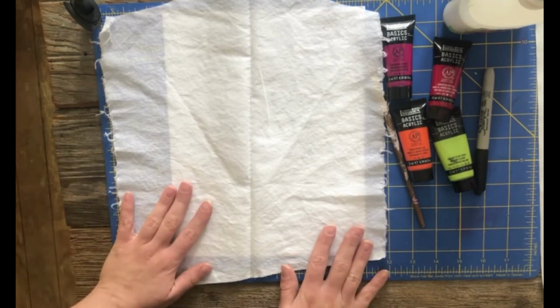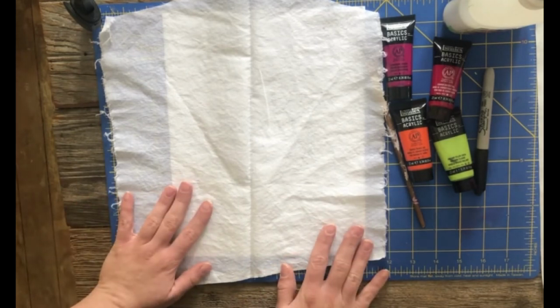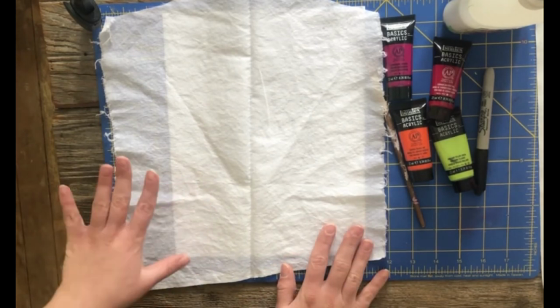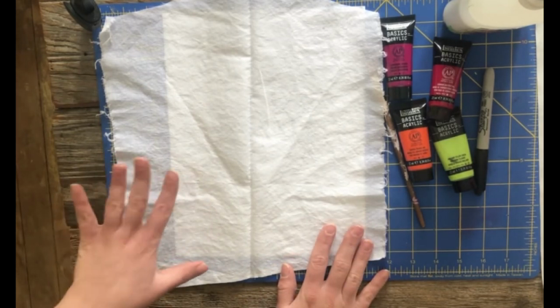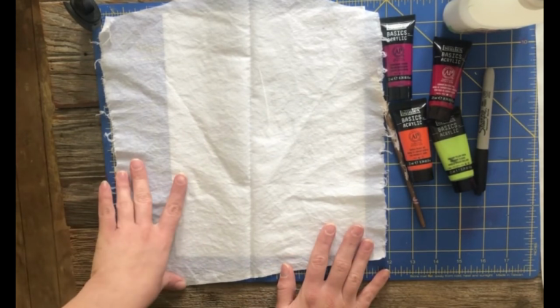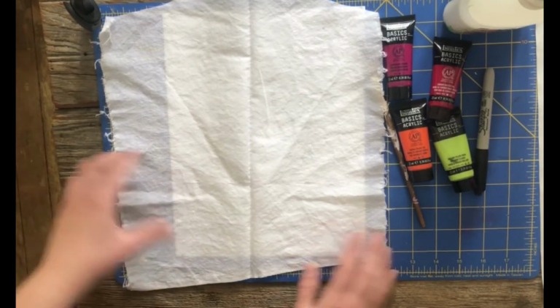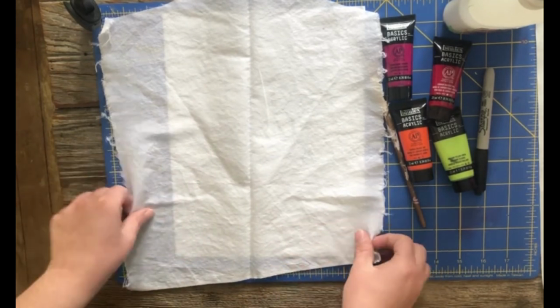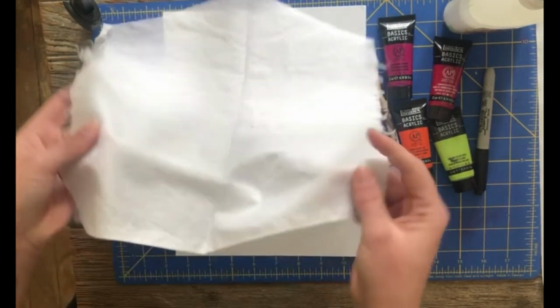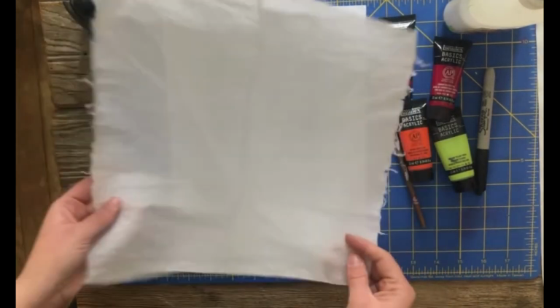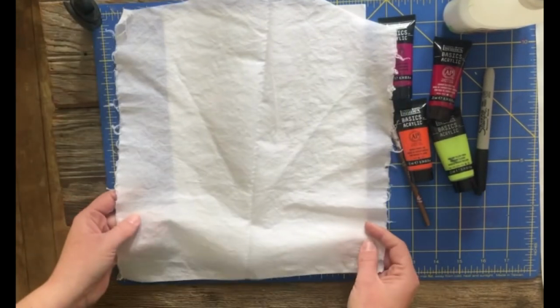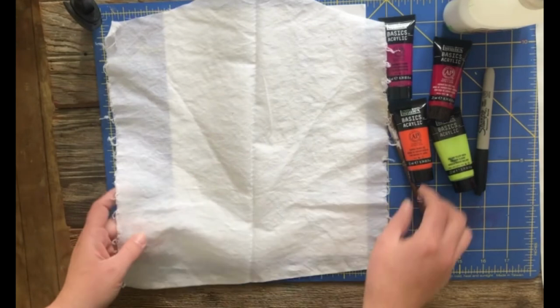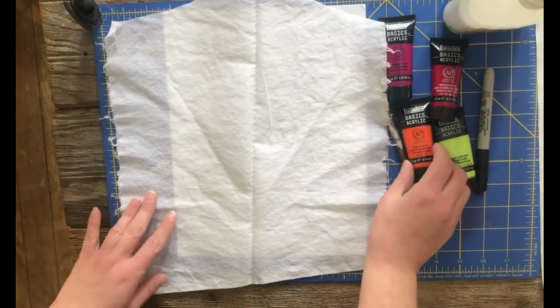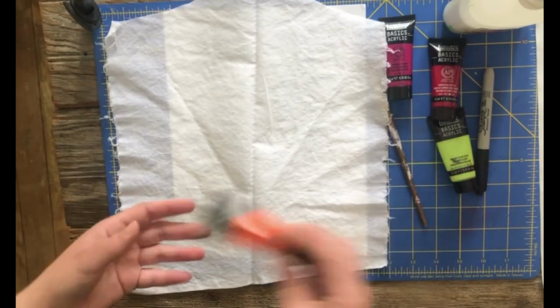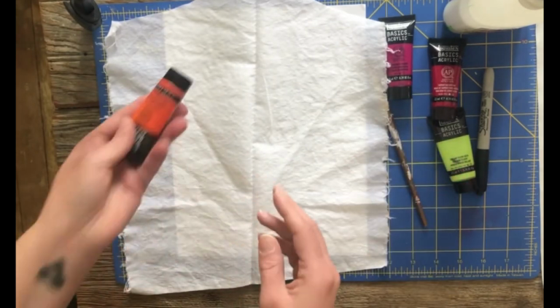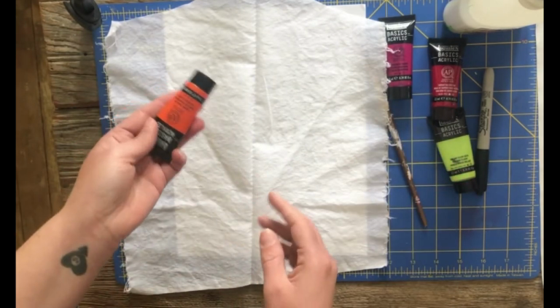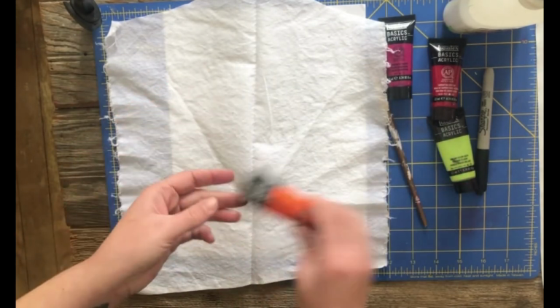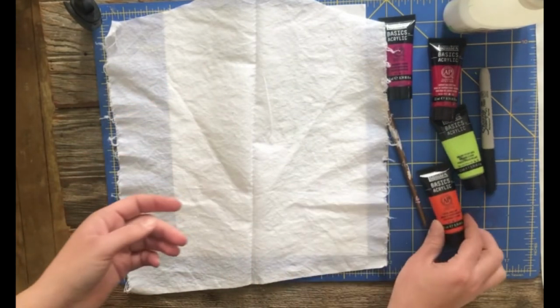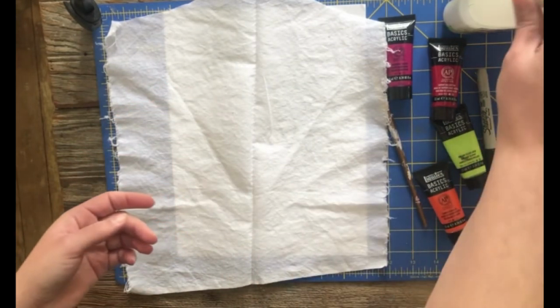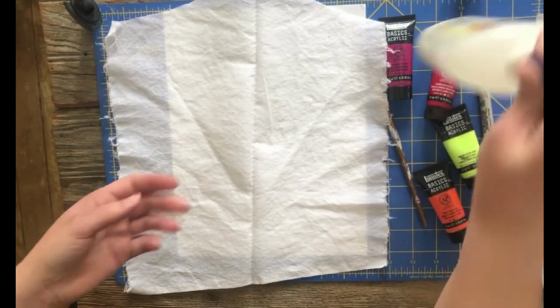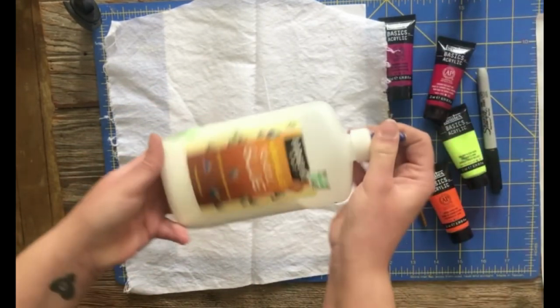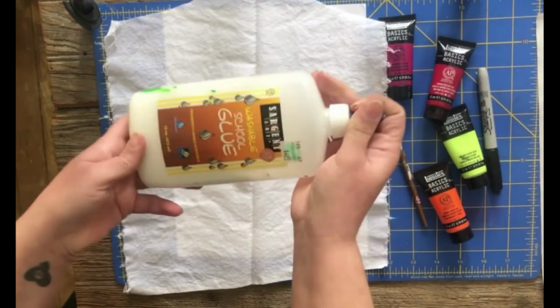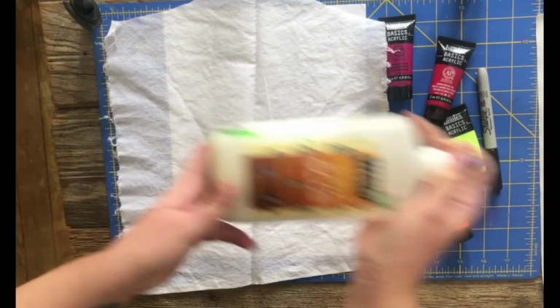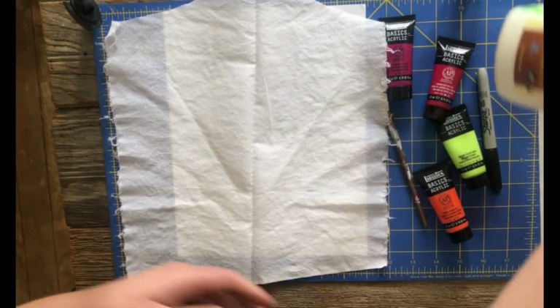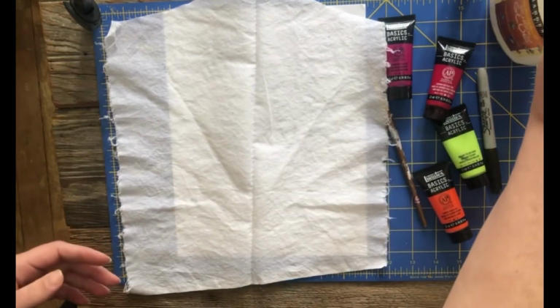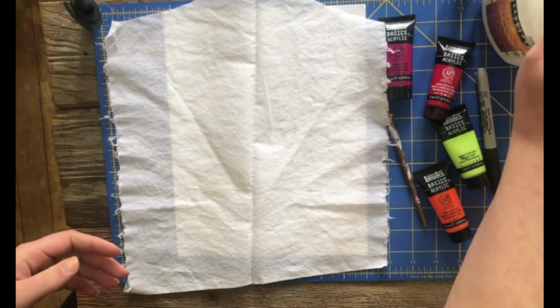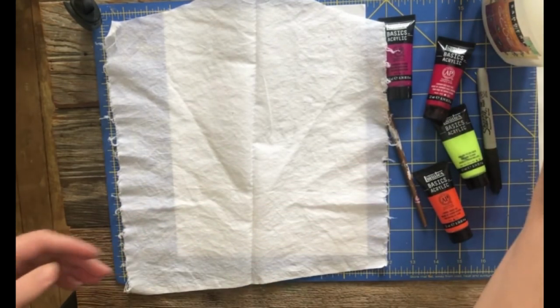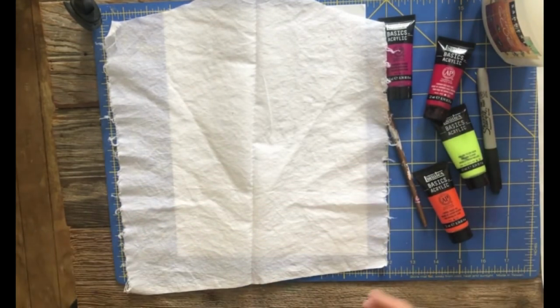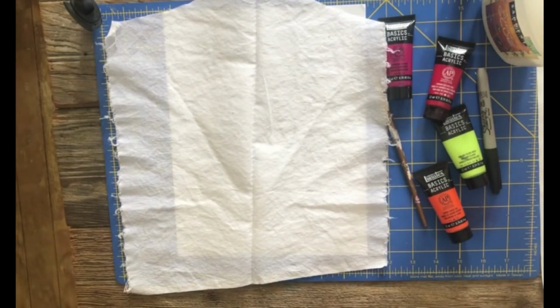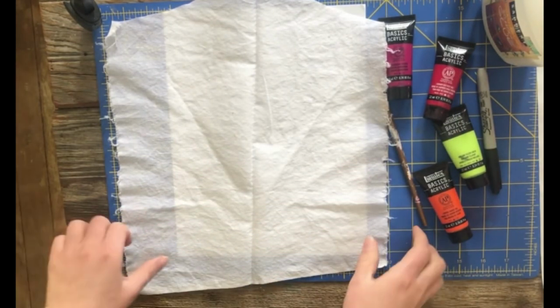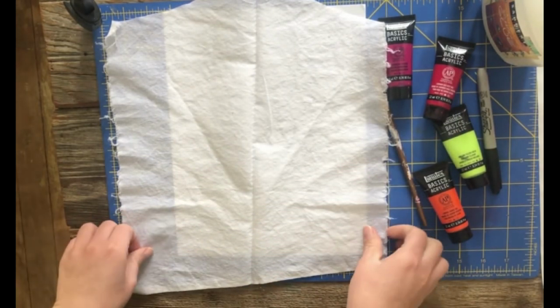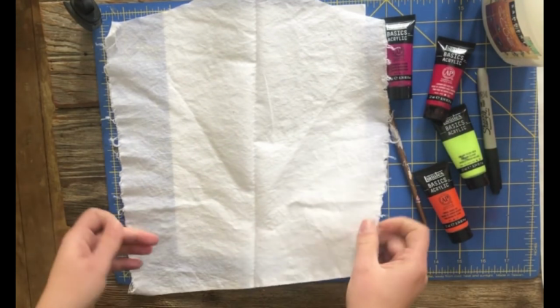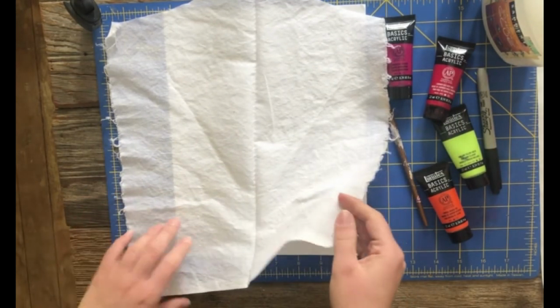In the kit that you picked up from the library you will have a couple pieces of cotton, some acrylic paint, and some school glue, and what you will need to do is create a design.